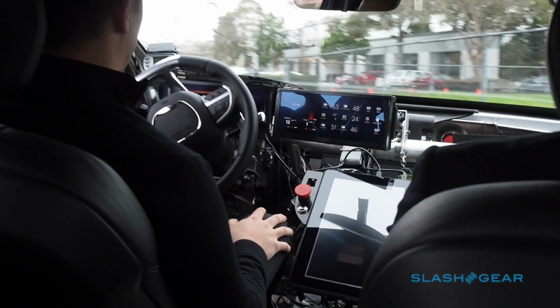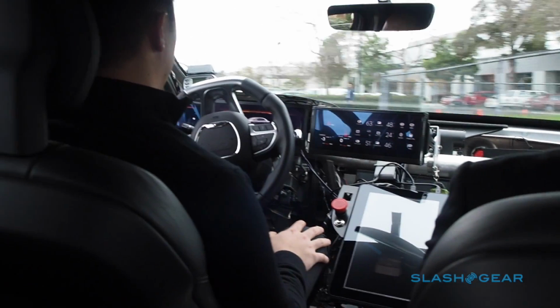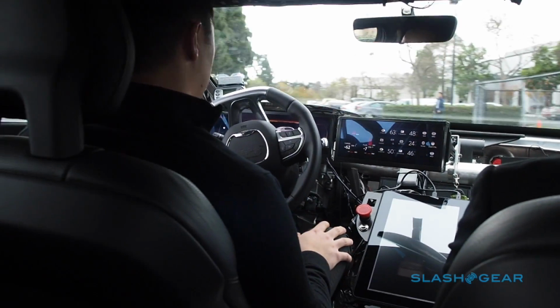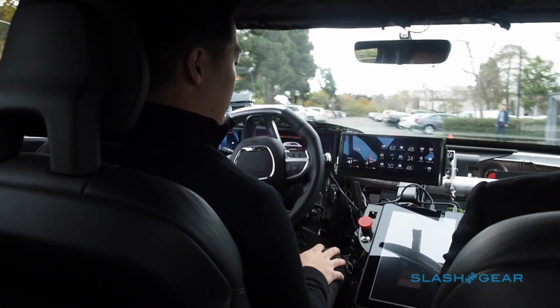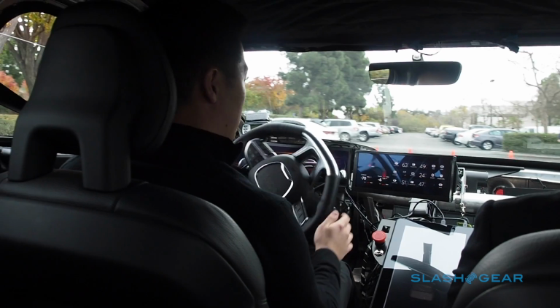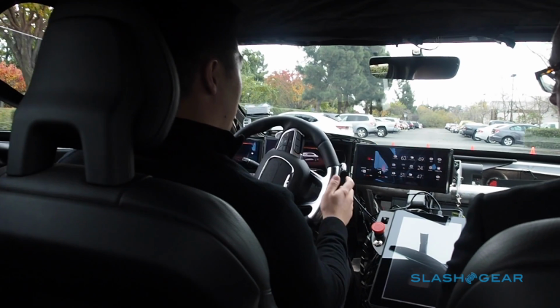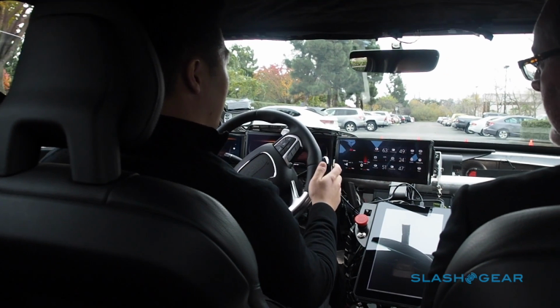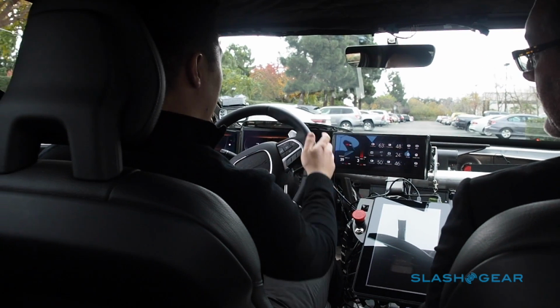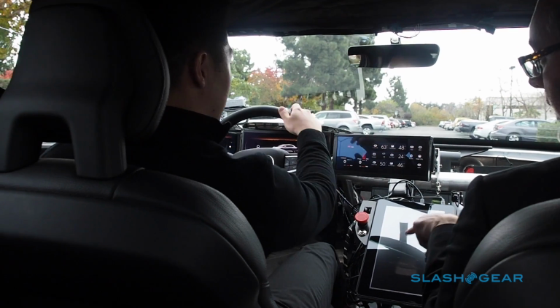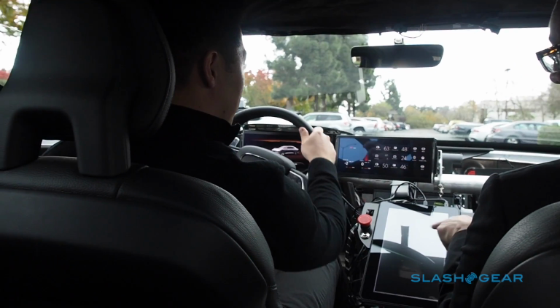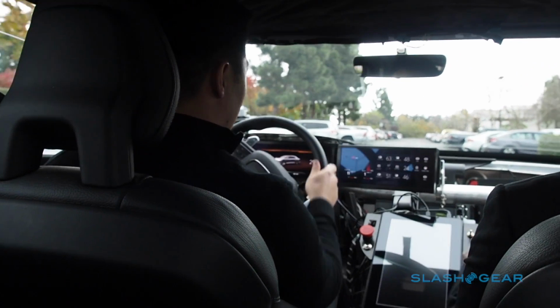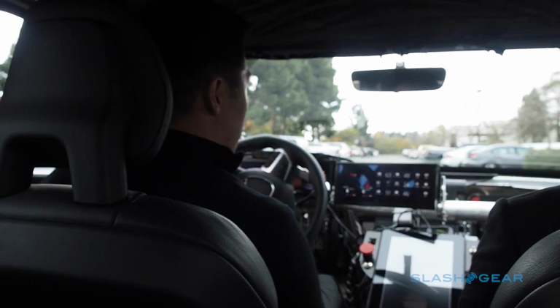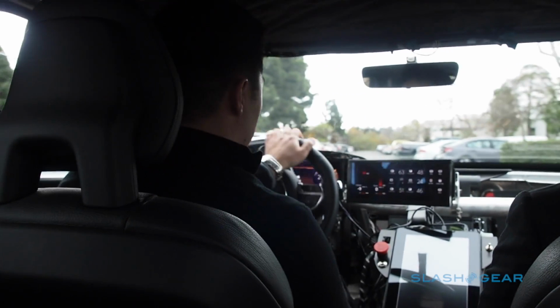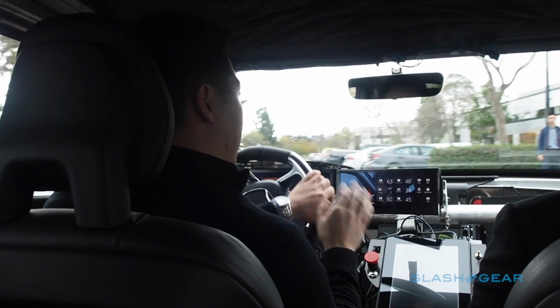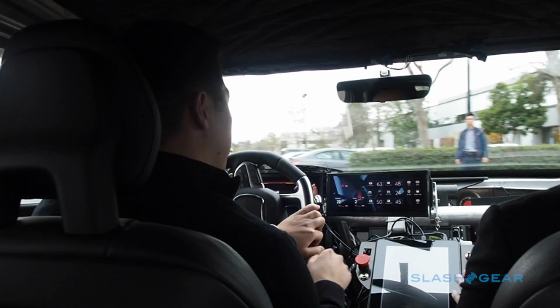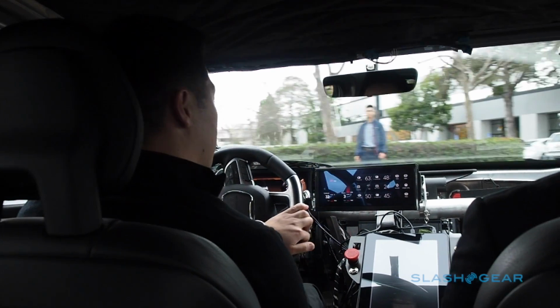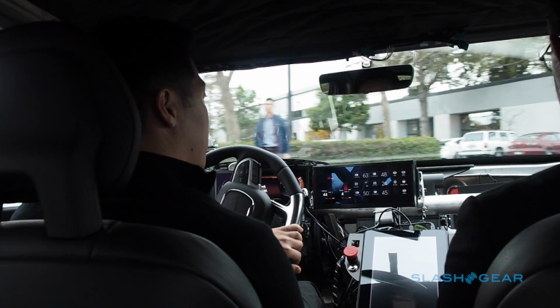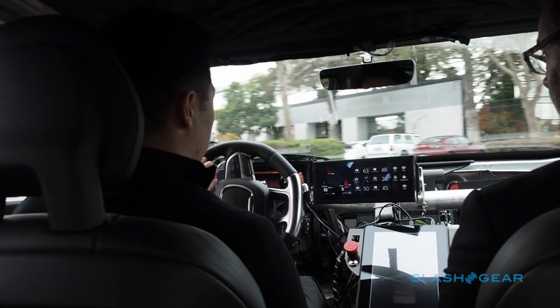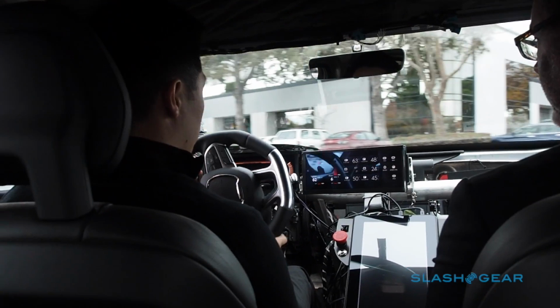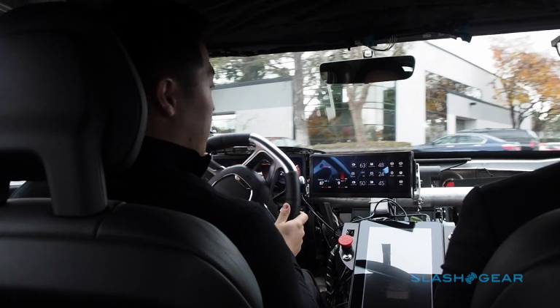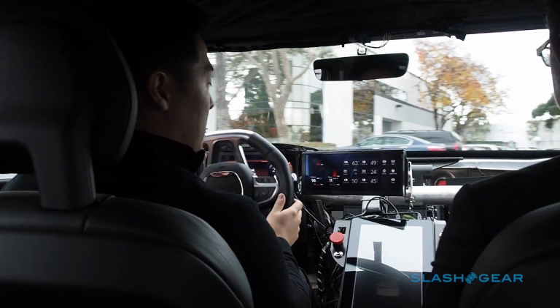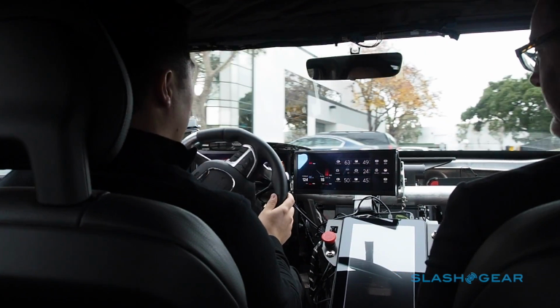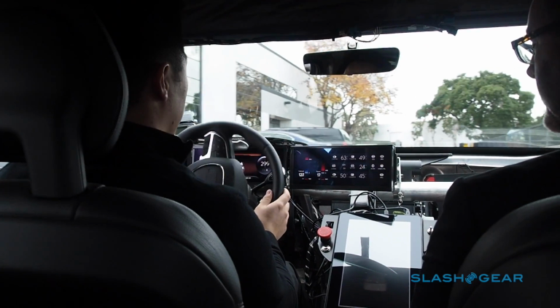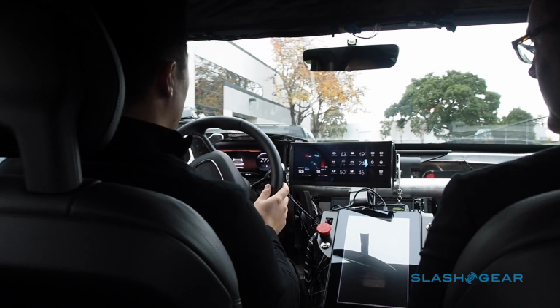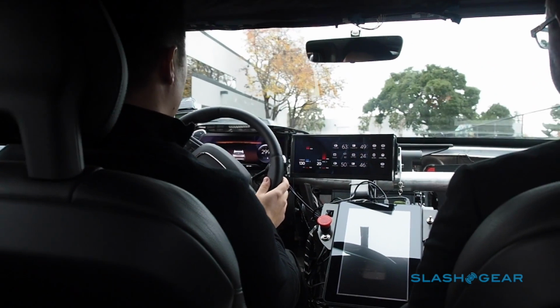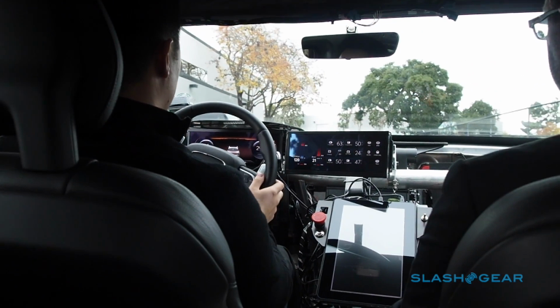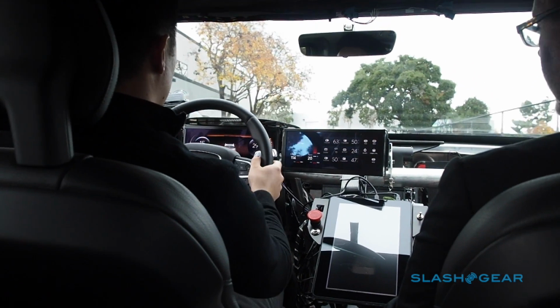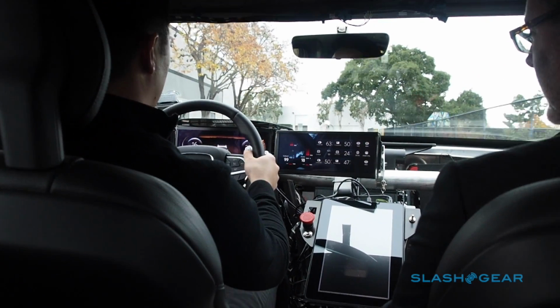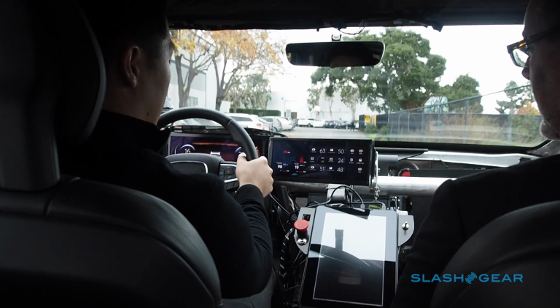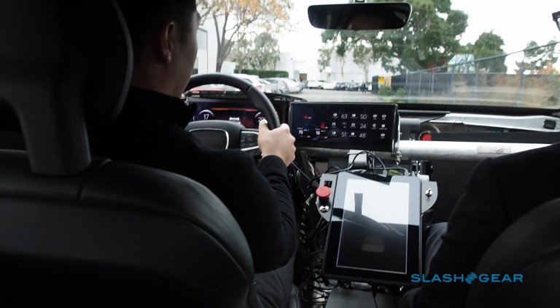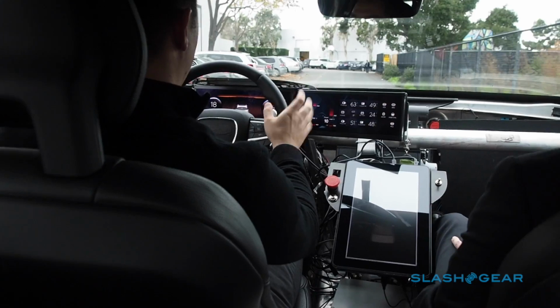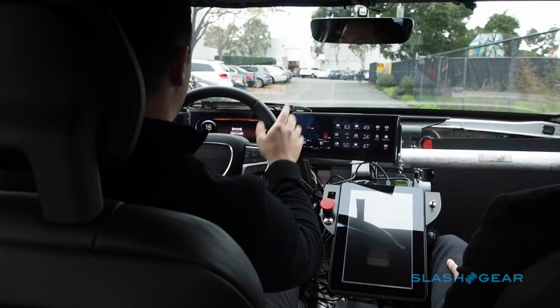We're definitely making sure that the handover to customers works. The system braked — I hit the accelerator pedal and took control of the steering. That beeping sound is the indication that I am now in control.